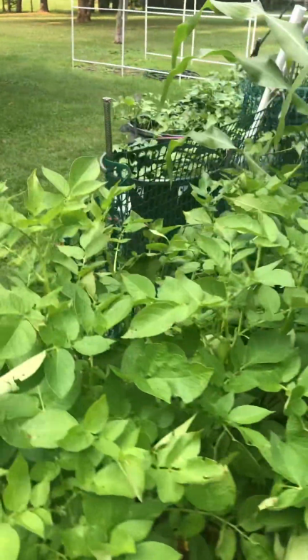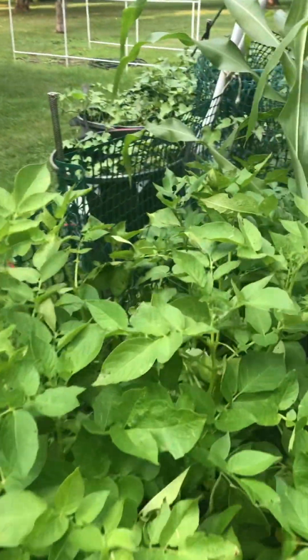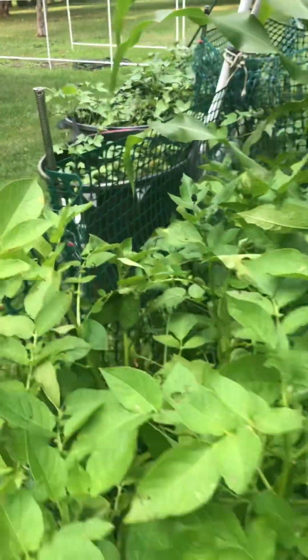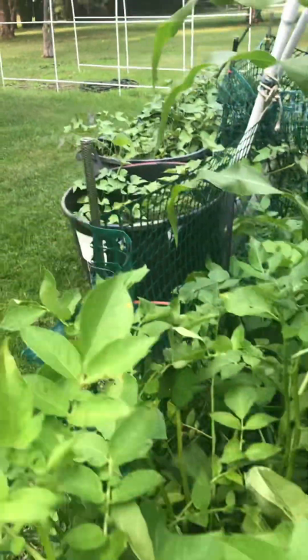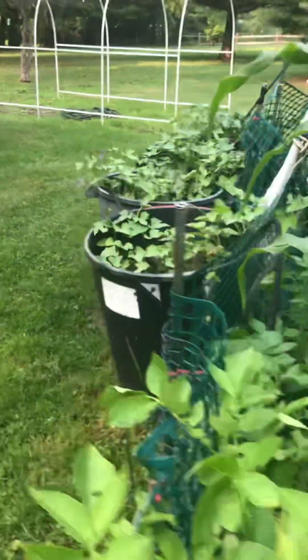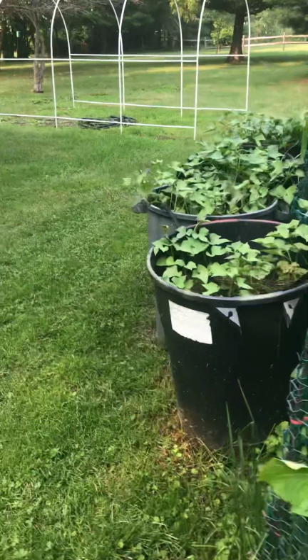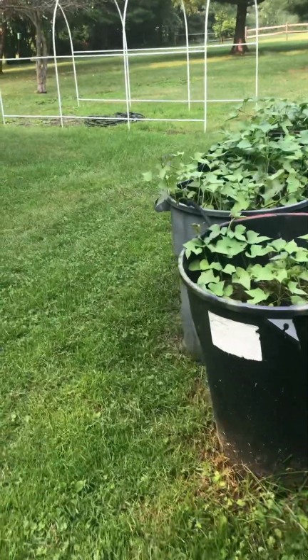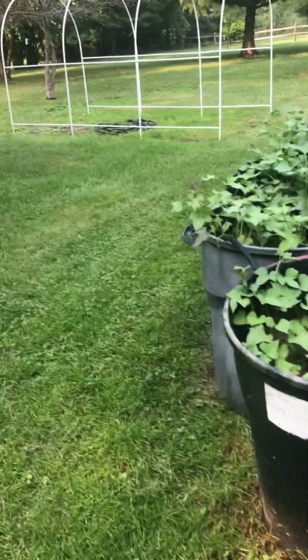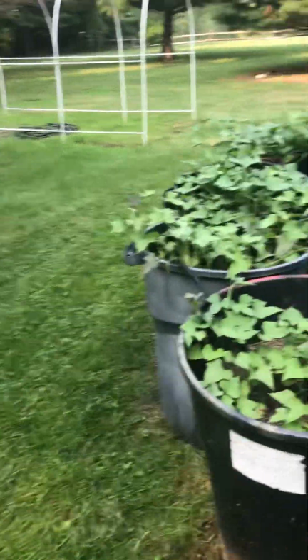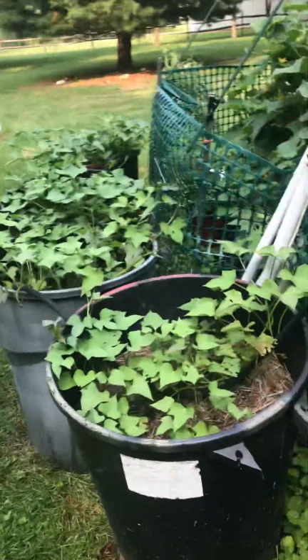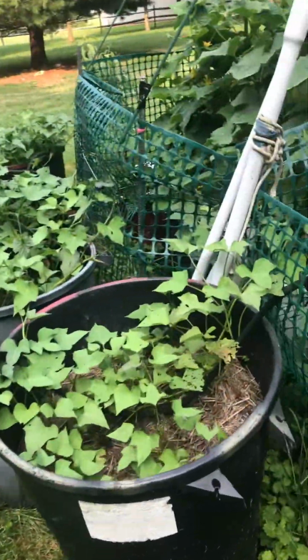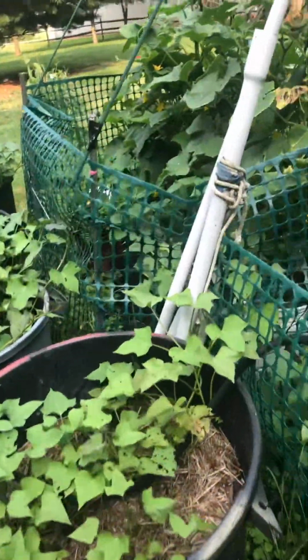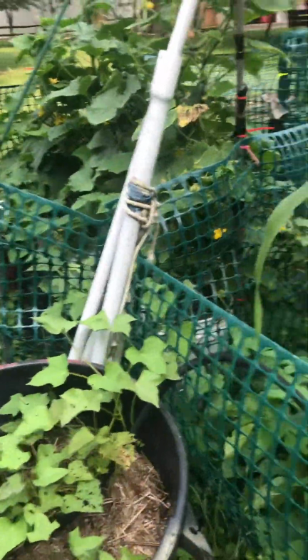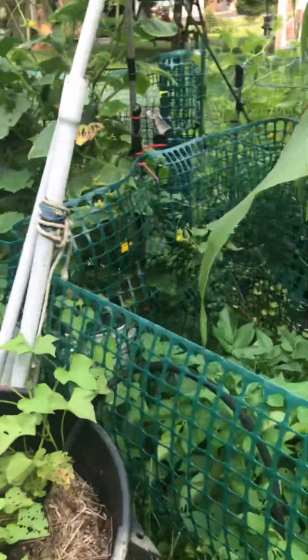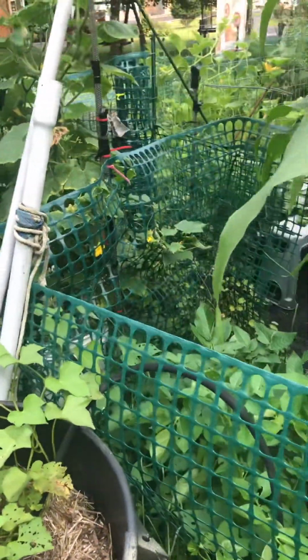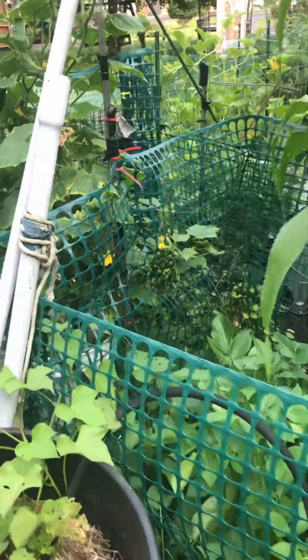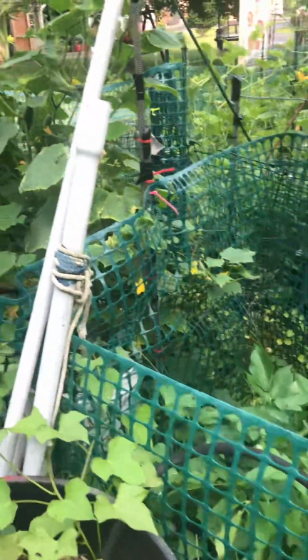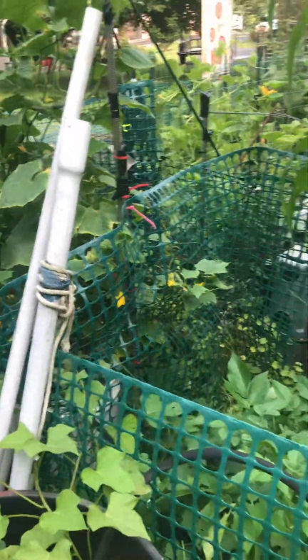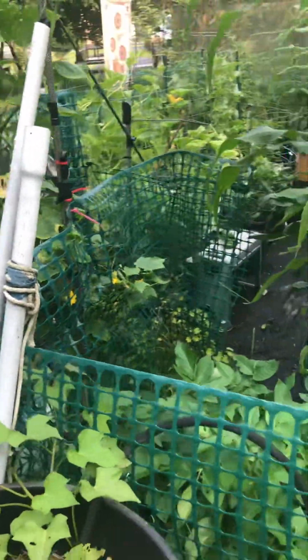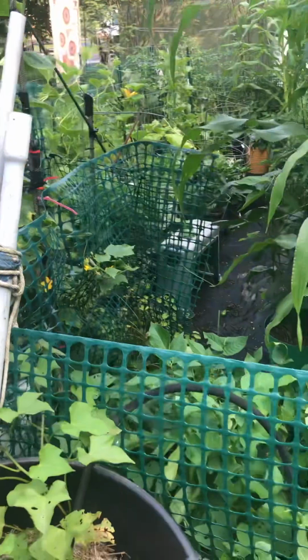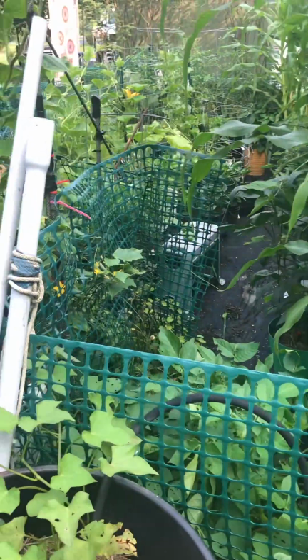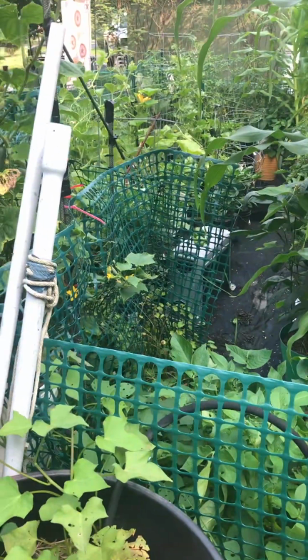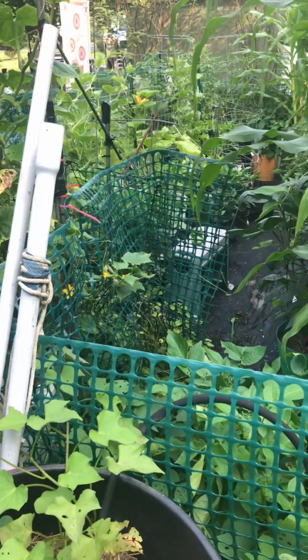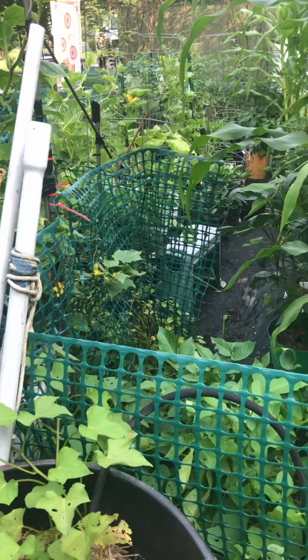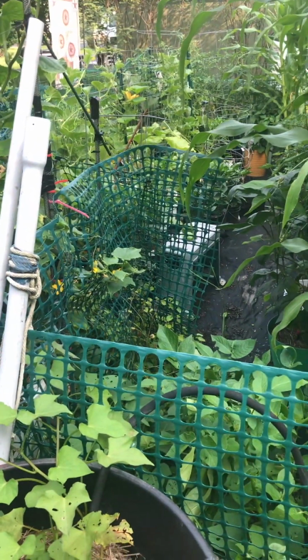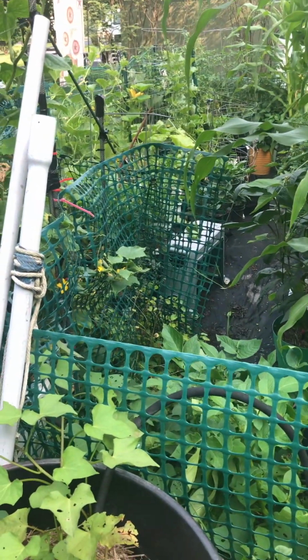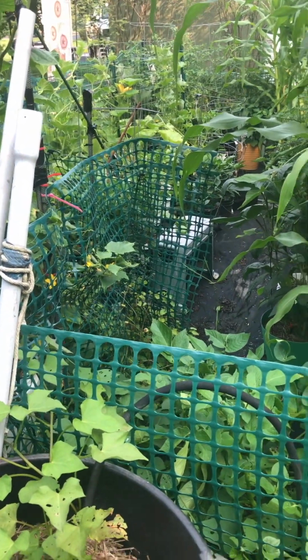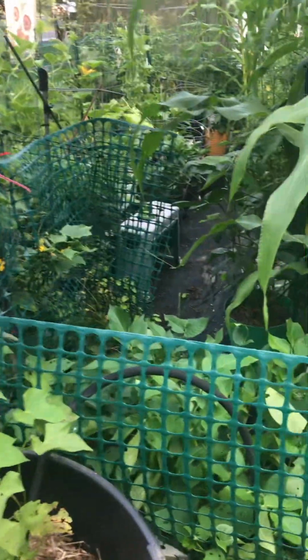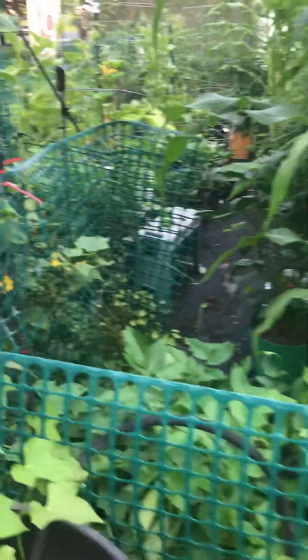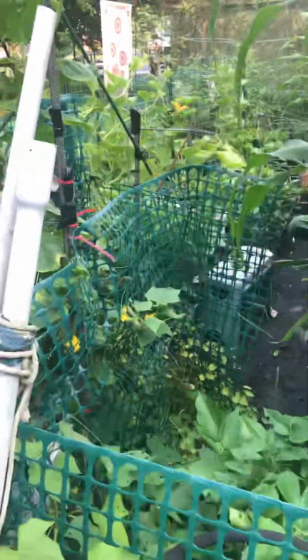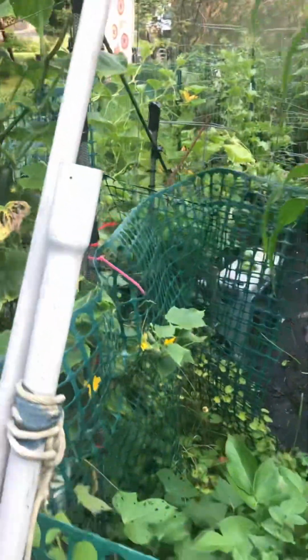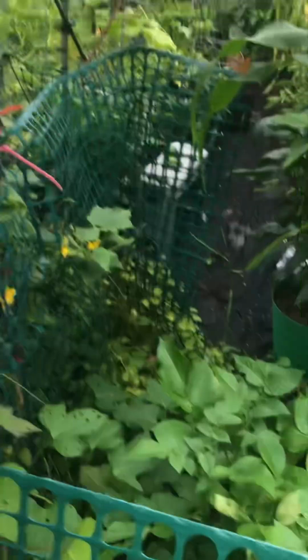I made tortilla vegetable roll-ups for the family last night along with some potatoes — everything was out of the garden except for the tortillas, and they just went crazy over it. I wish I ate it, but I don't.